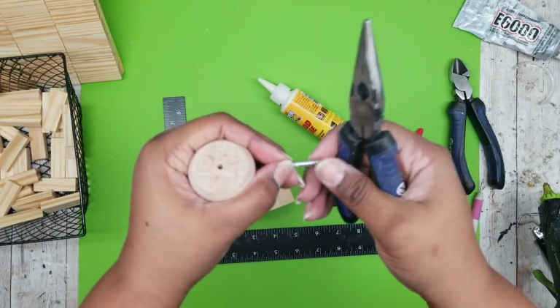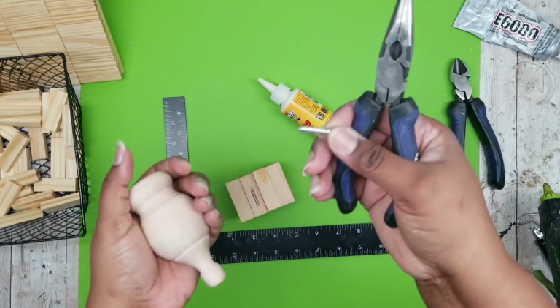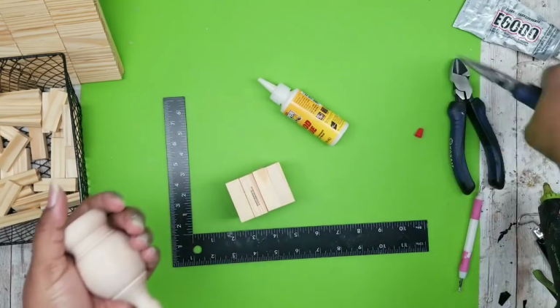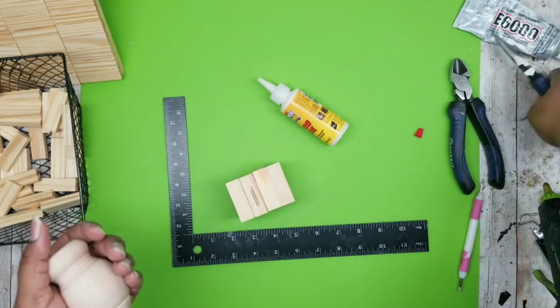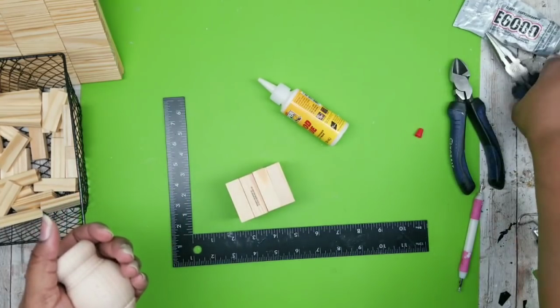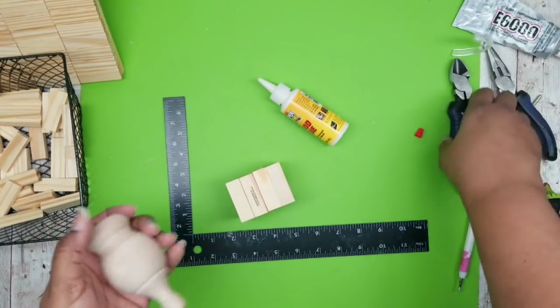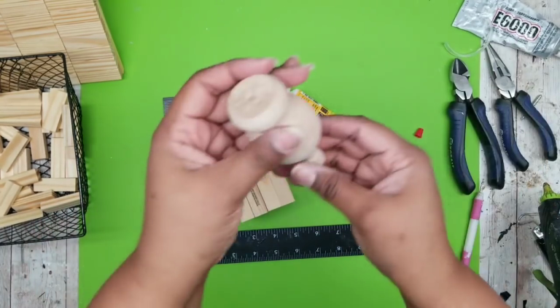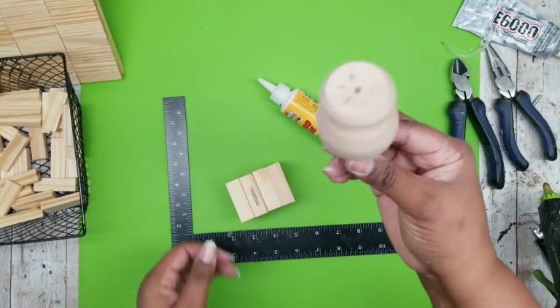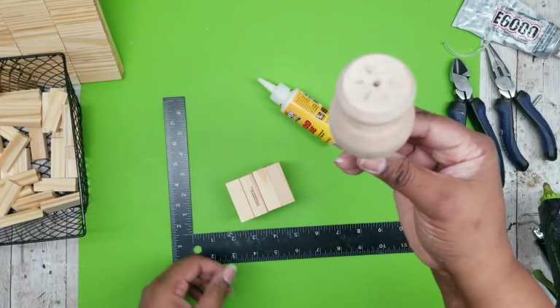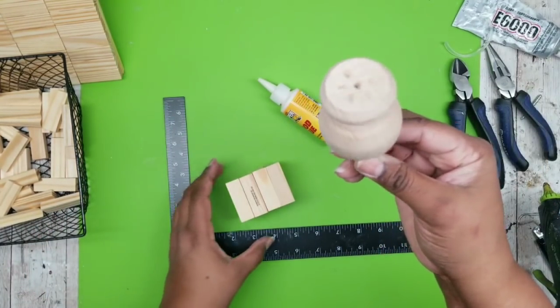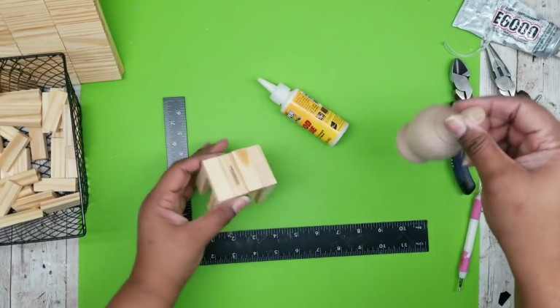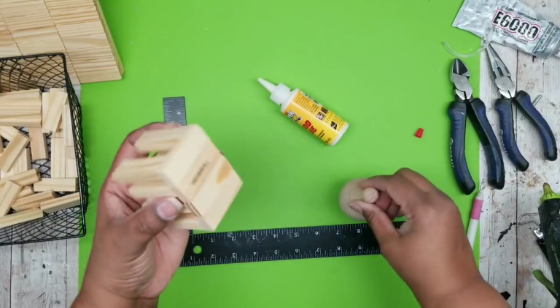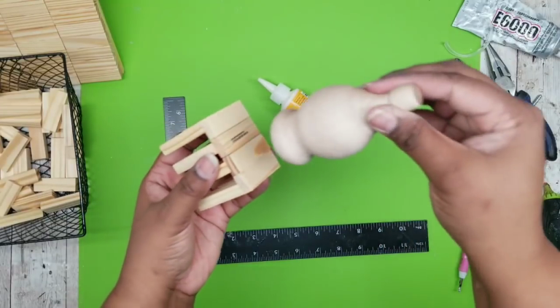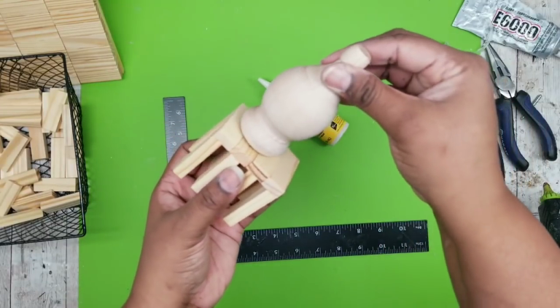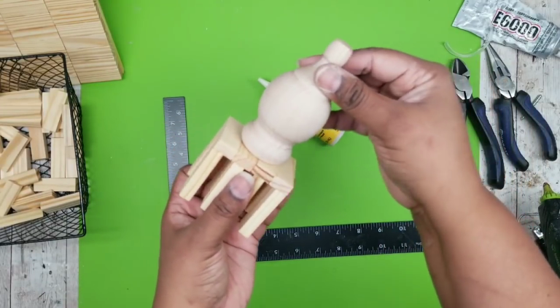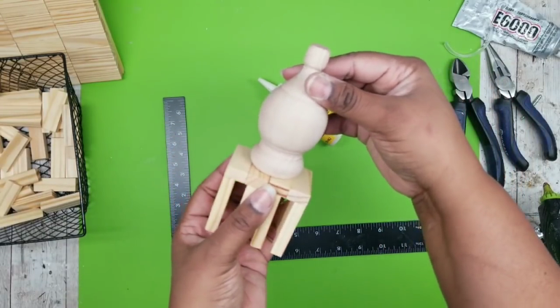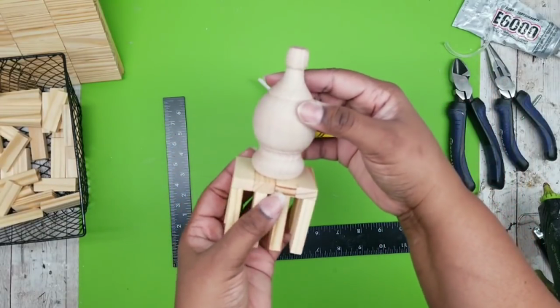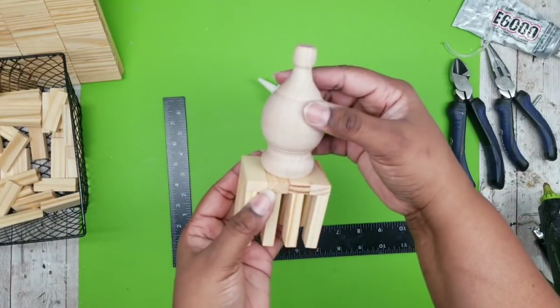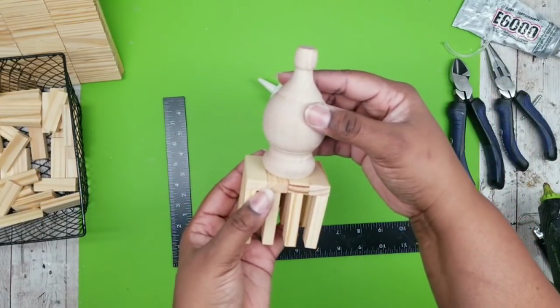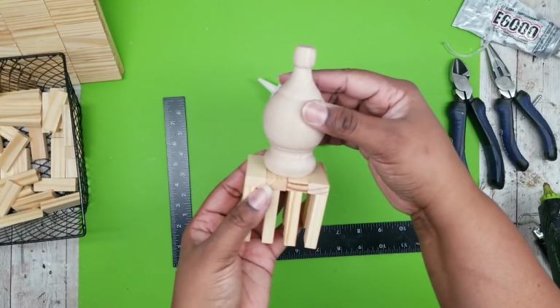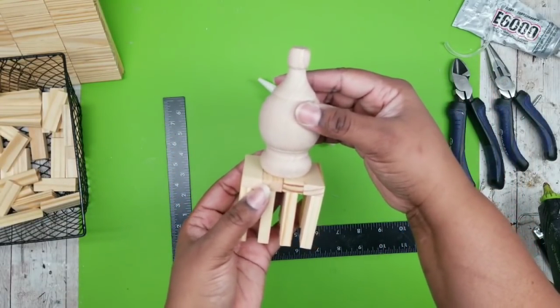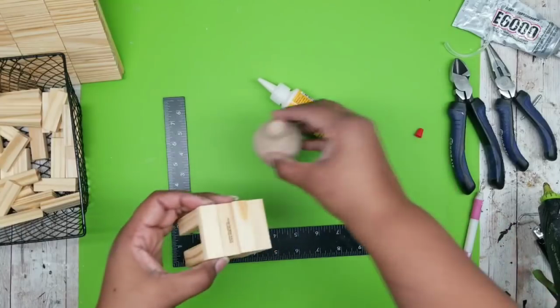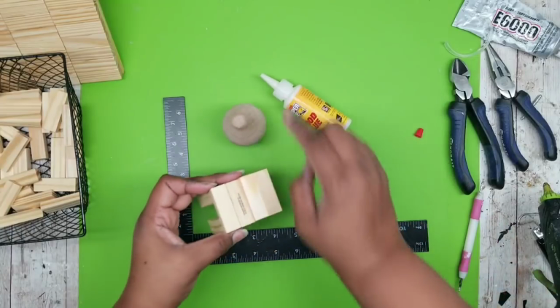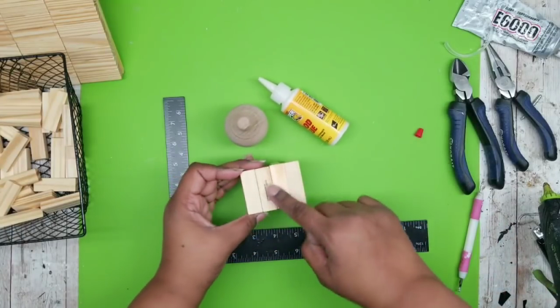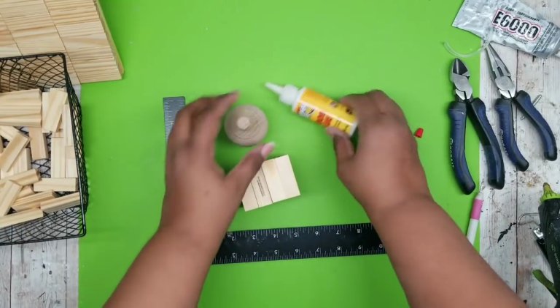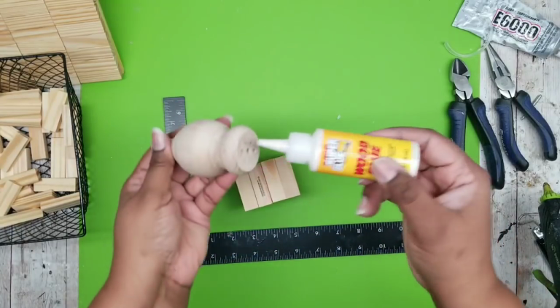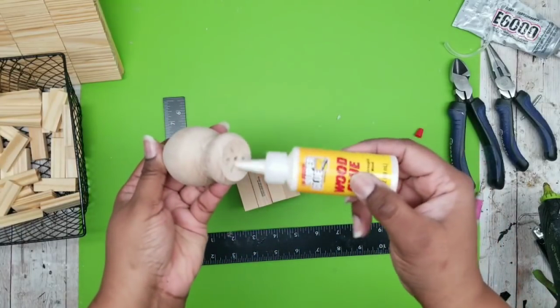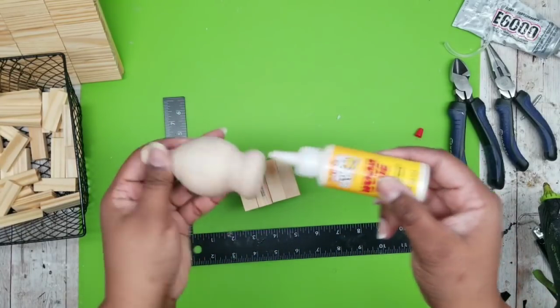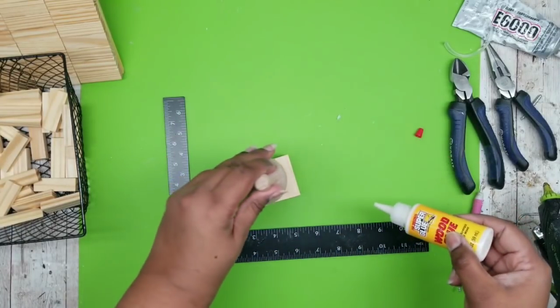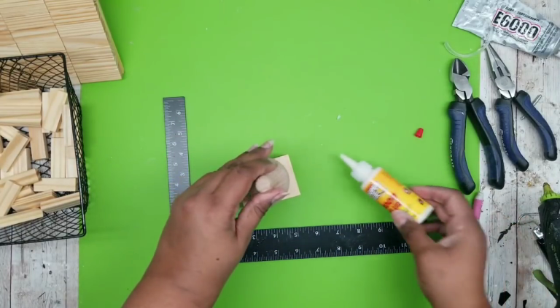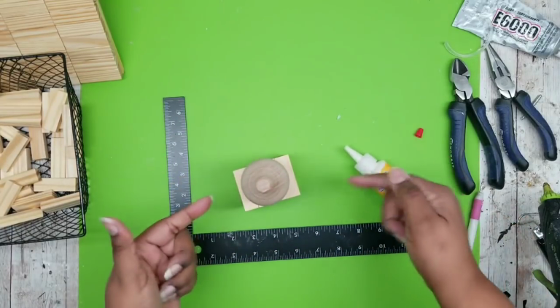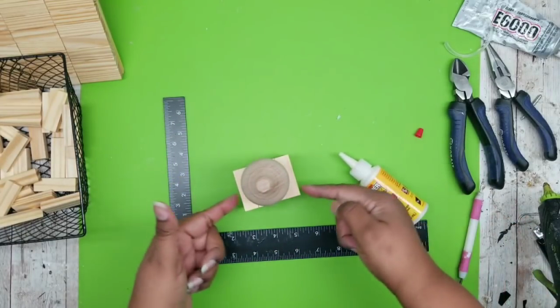Don't toss that screw — it comes in handy for other projects. Now that we have our finial with a flat surface, all we're going to do is adhere it to the top of our decorative topper piece. Just add a generous amount of wood glue and sit it on top.